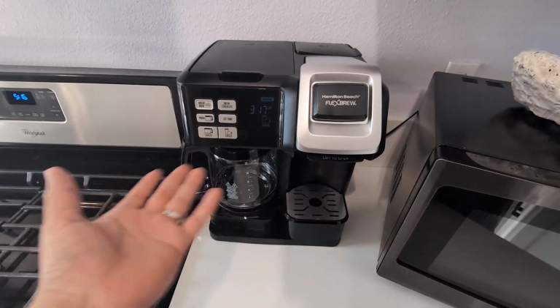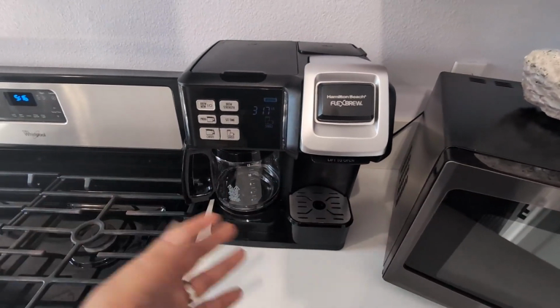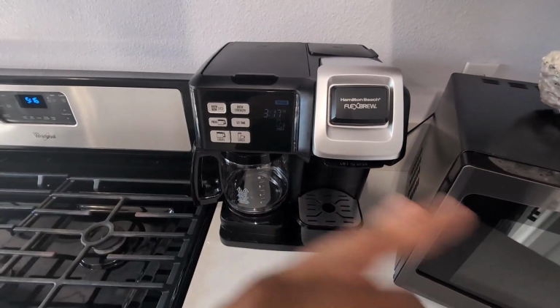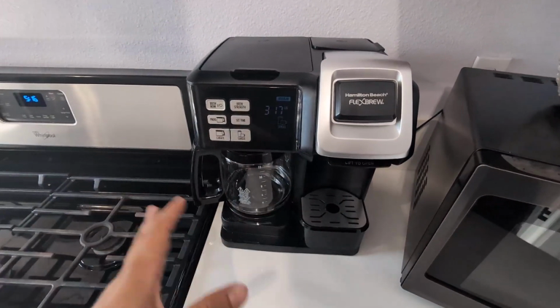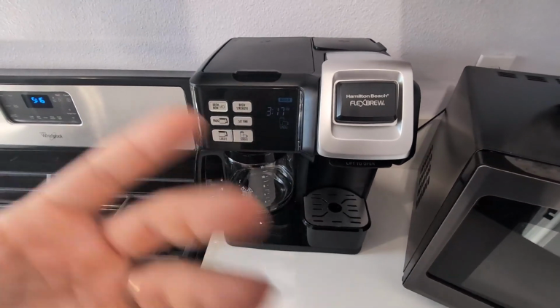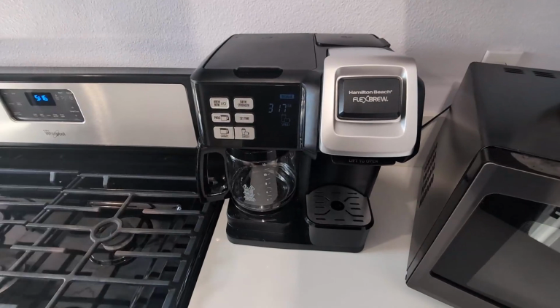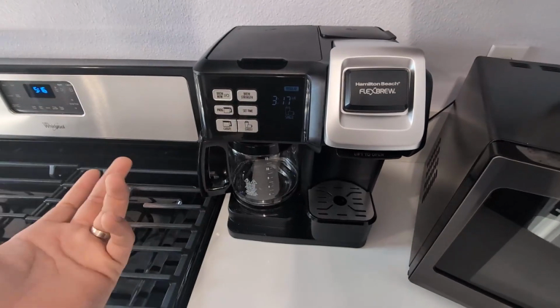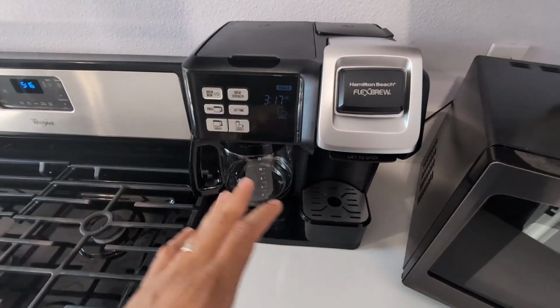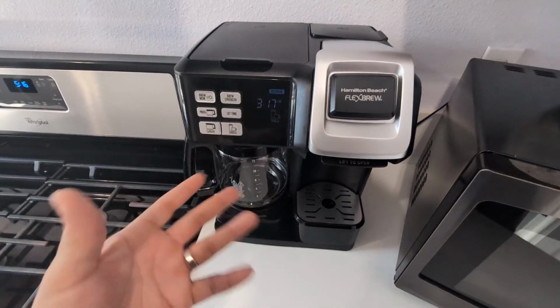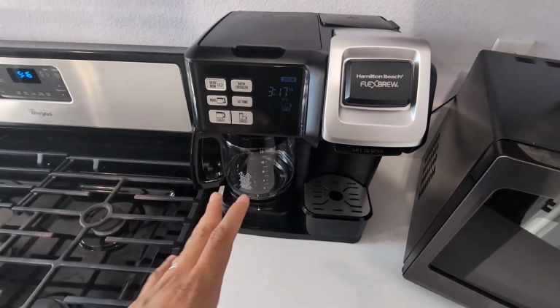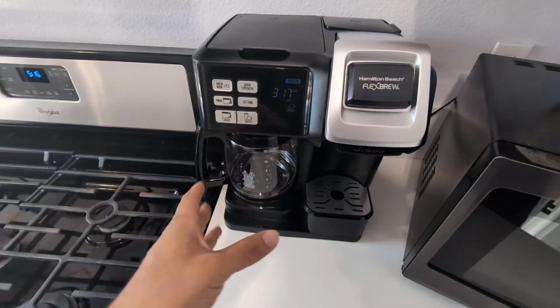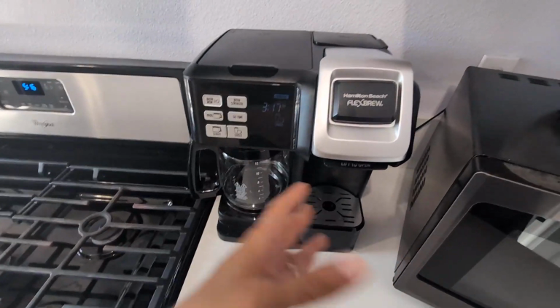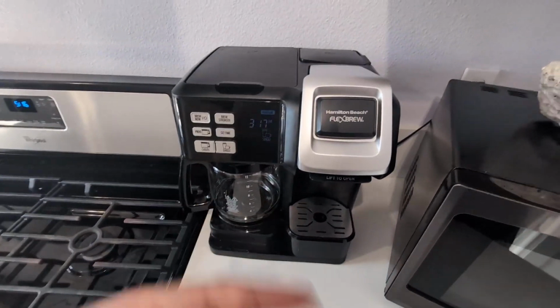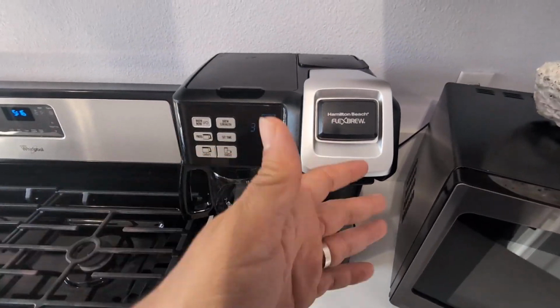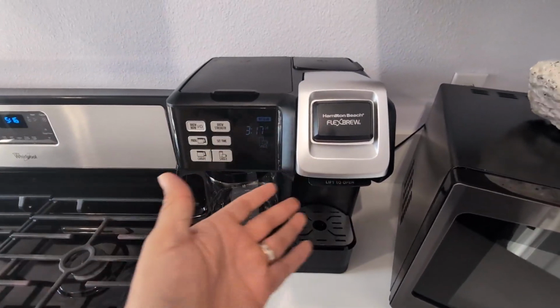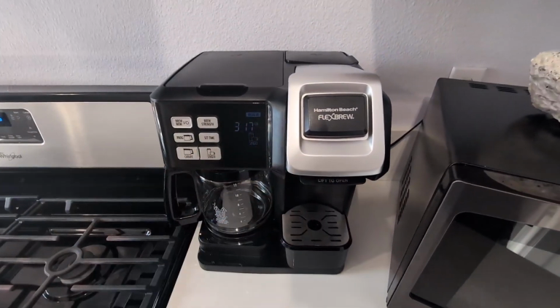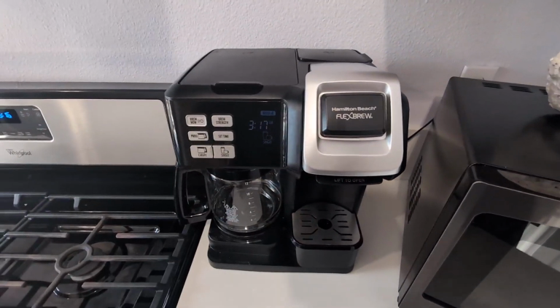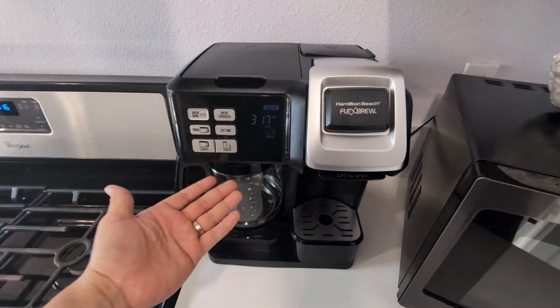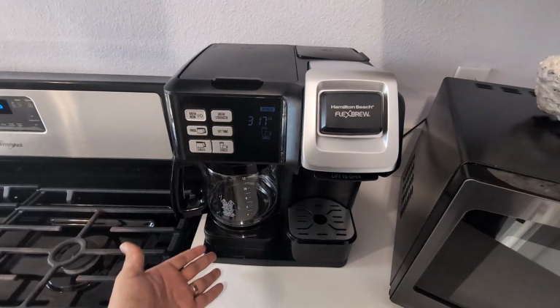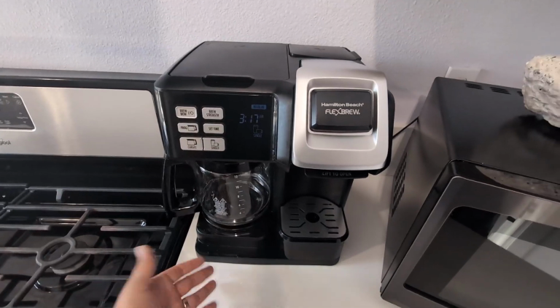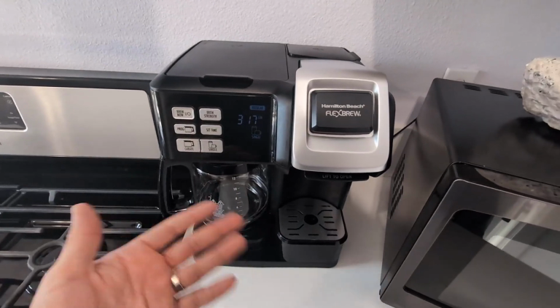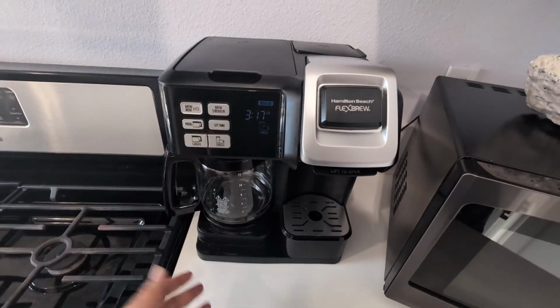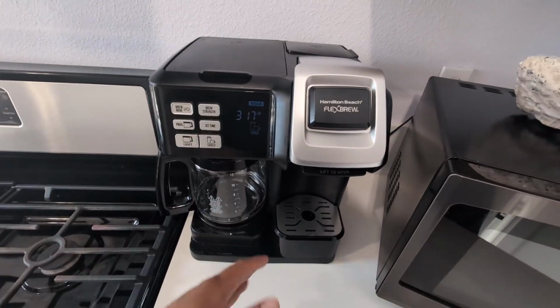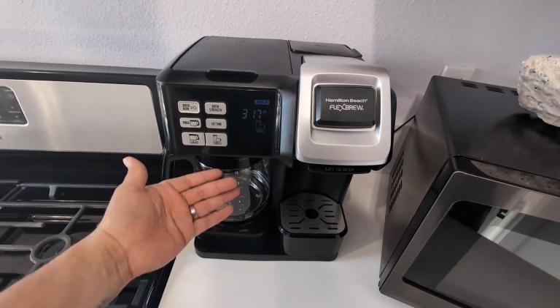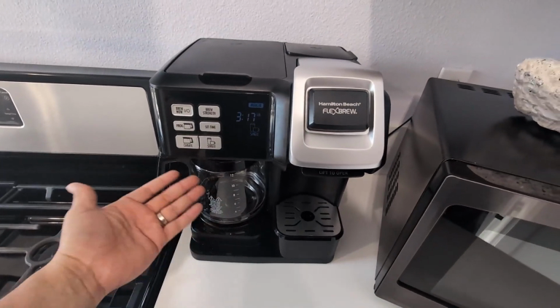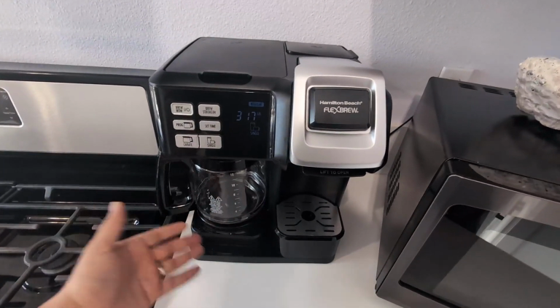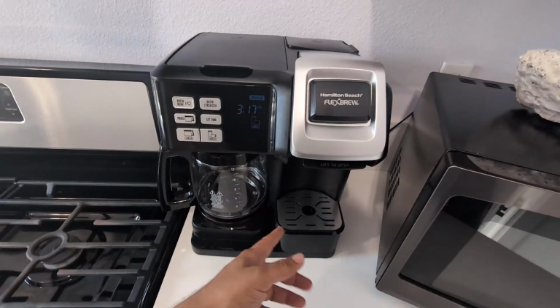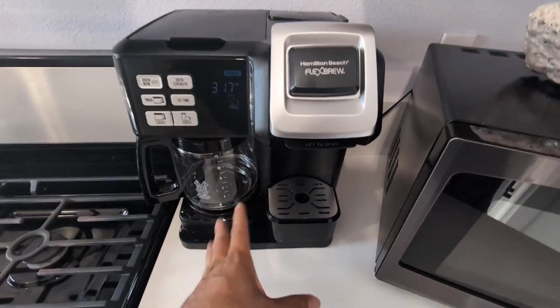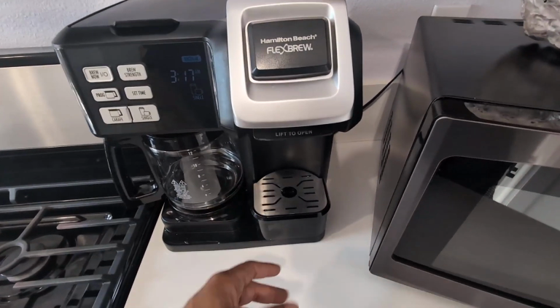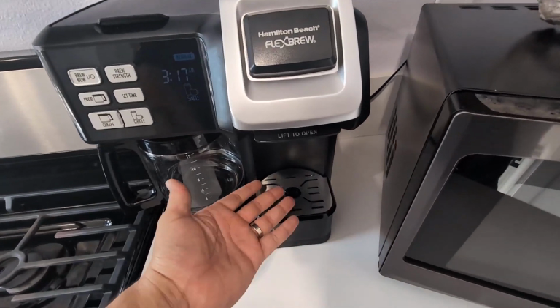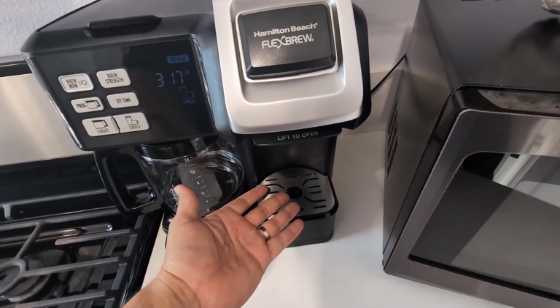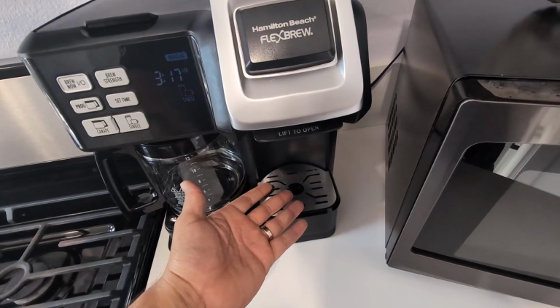It has been great, absolutely phenomenal. I do drink coffee every day. It's very important that I have at least the options to make a larger pot if I have family over, or if I just want more than one cup, or if I just want a simple single serve.